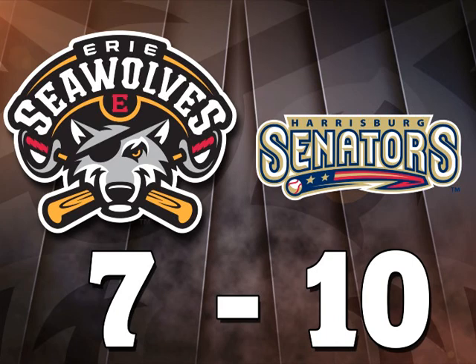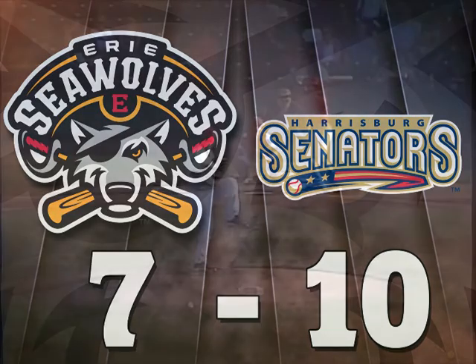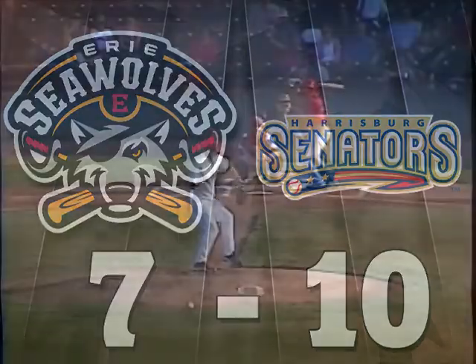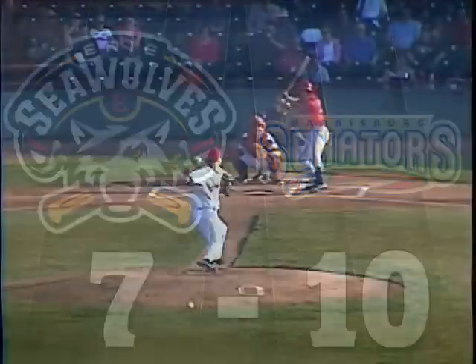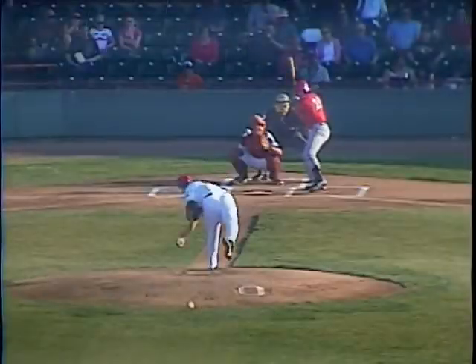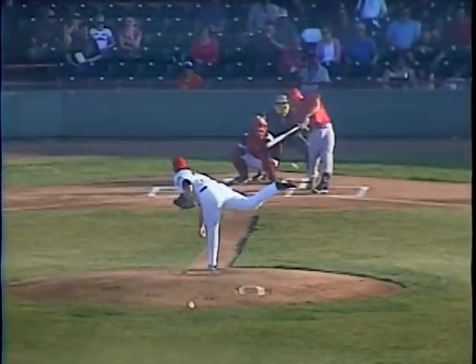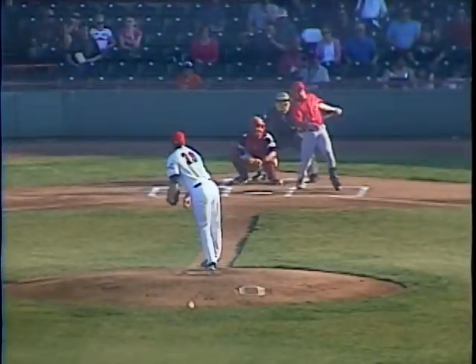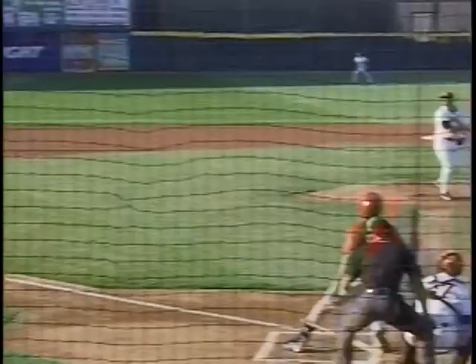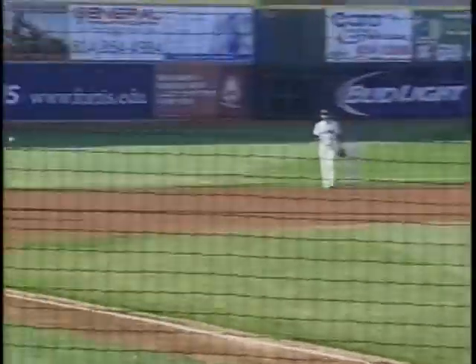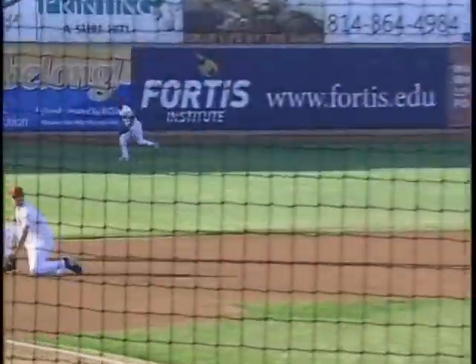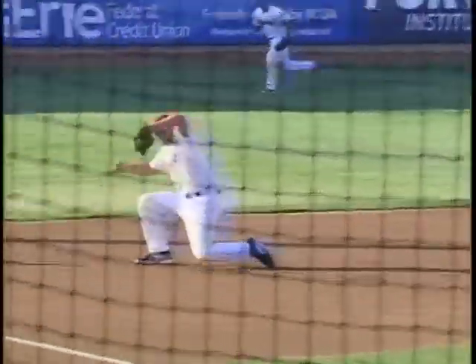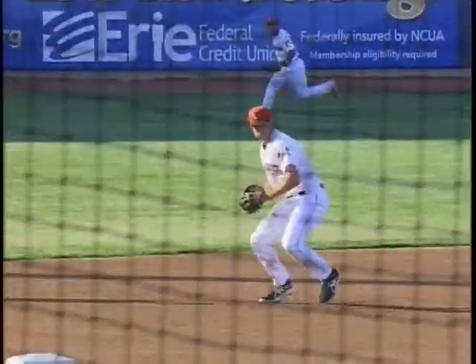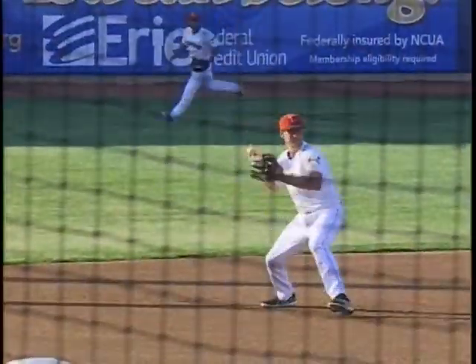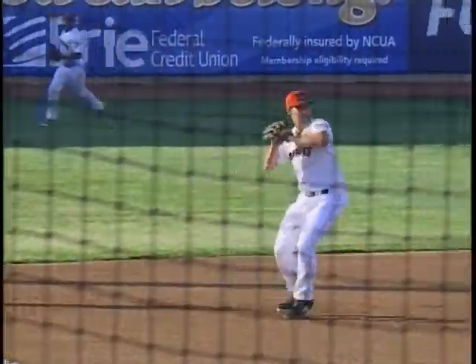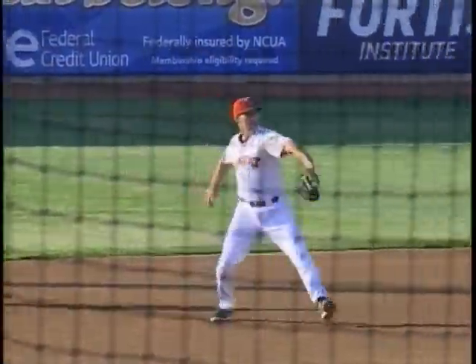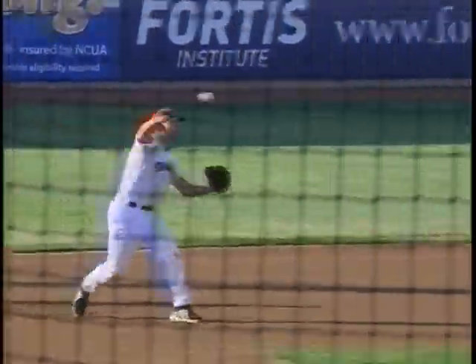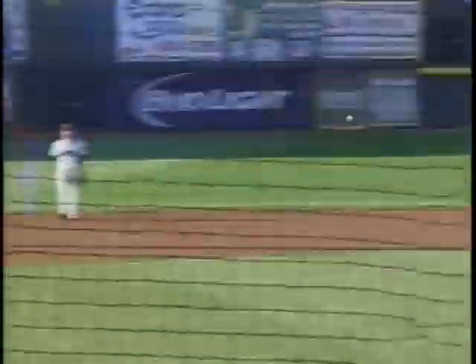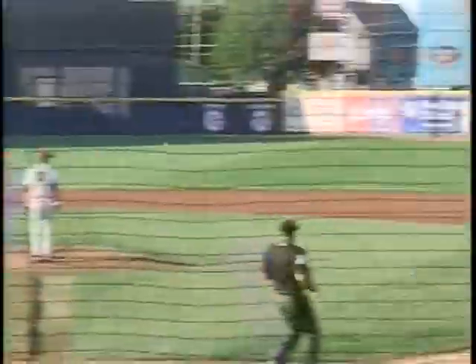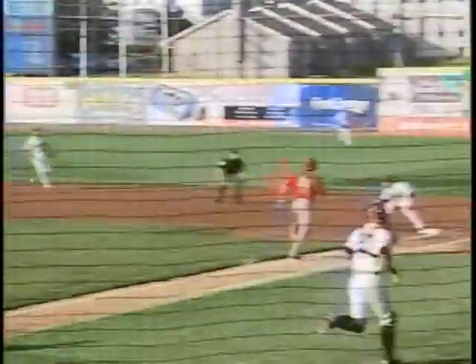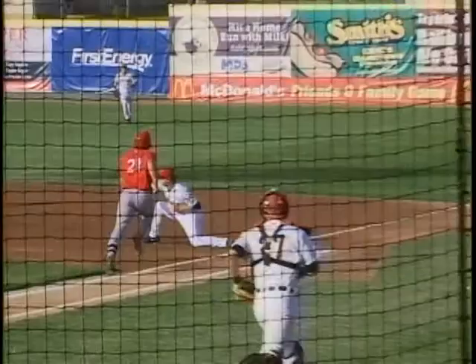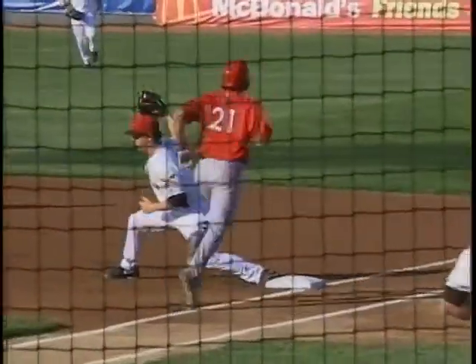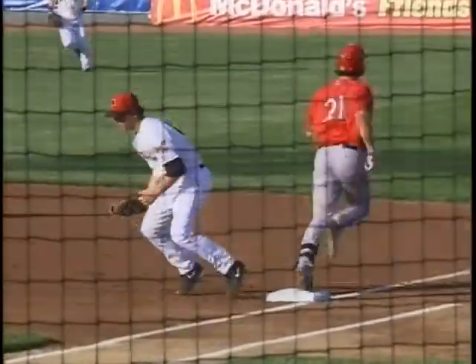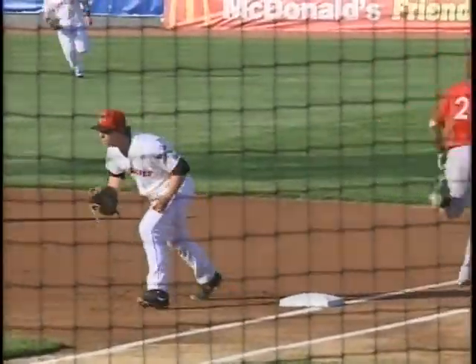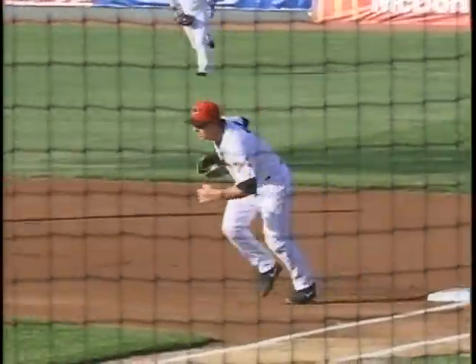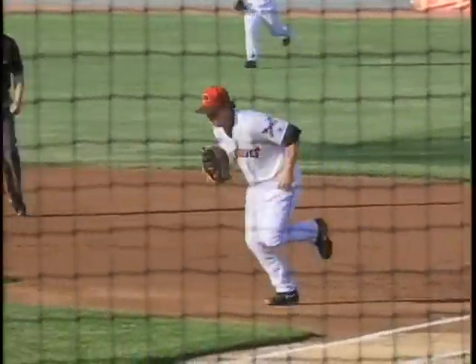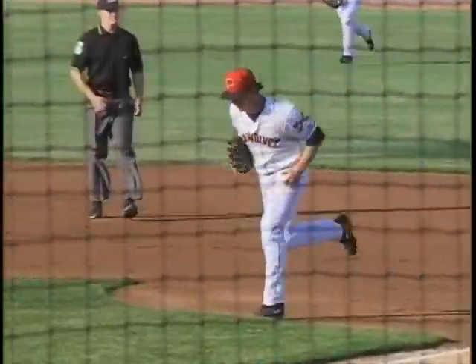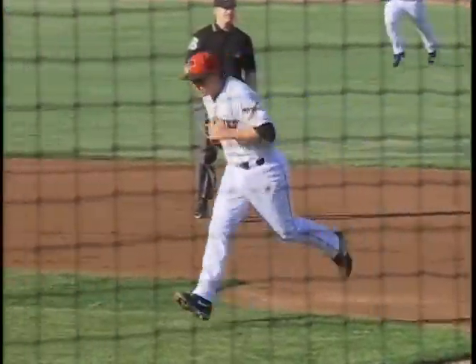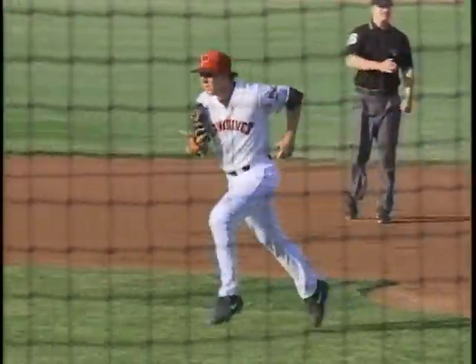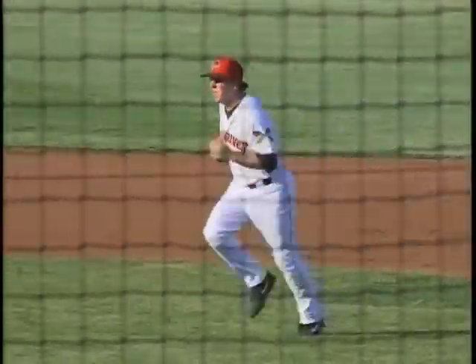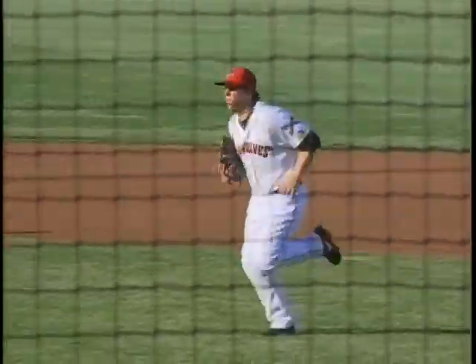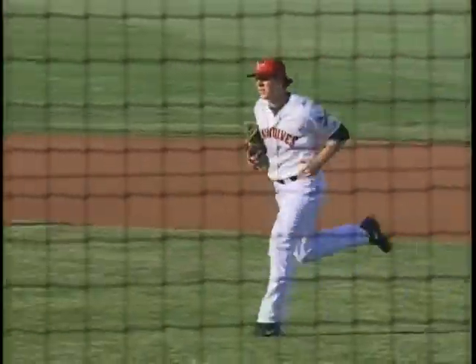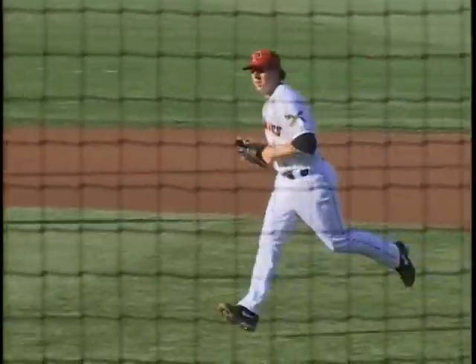Something you typically see out of a second baseman. This one bounced to third and backhanded by Gaynor. Long throw across, one hop, and on the other end of it, grab by Robbins.